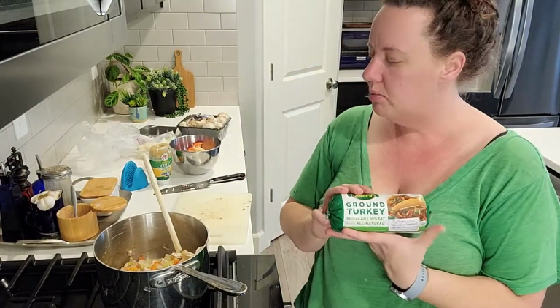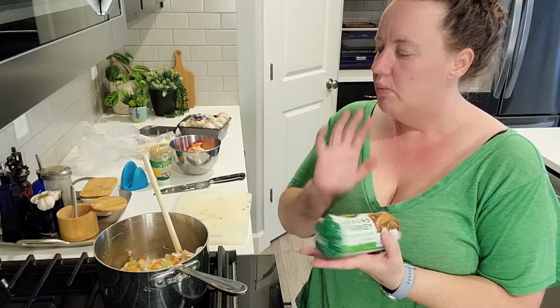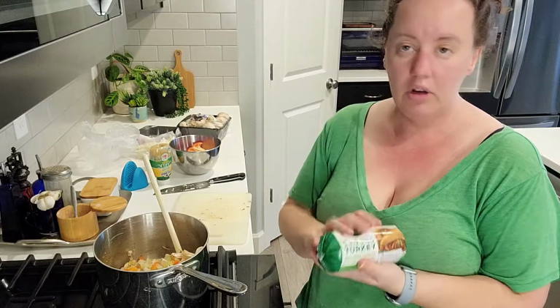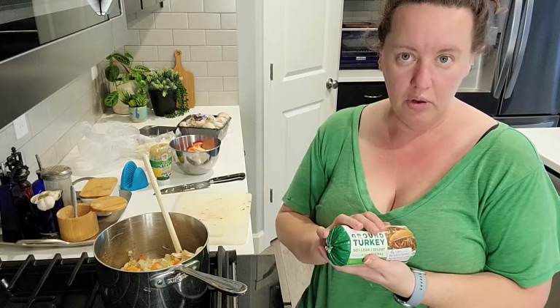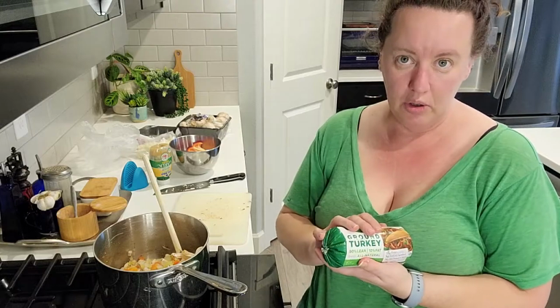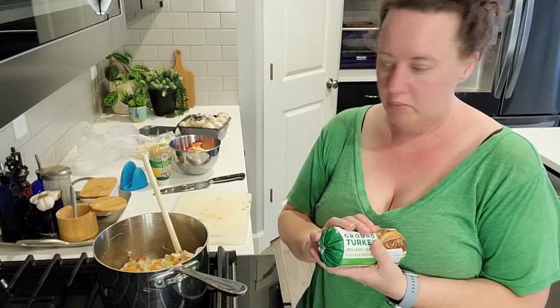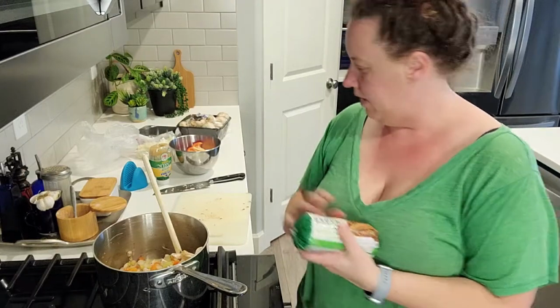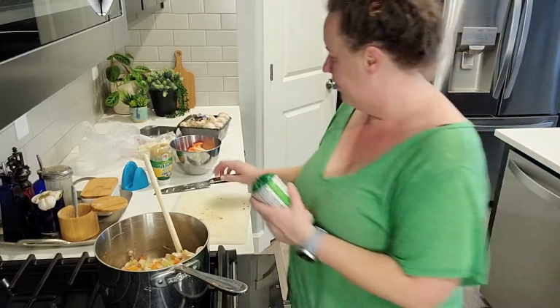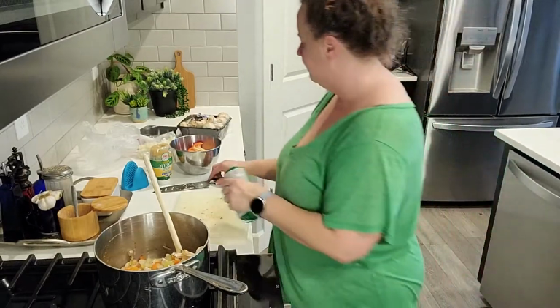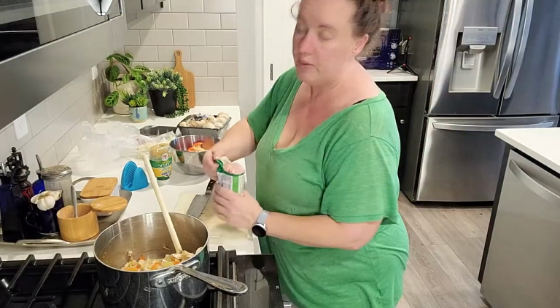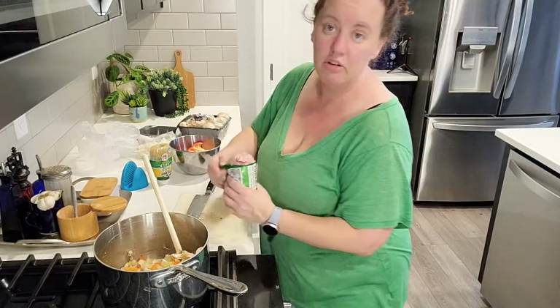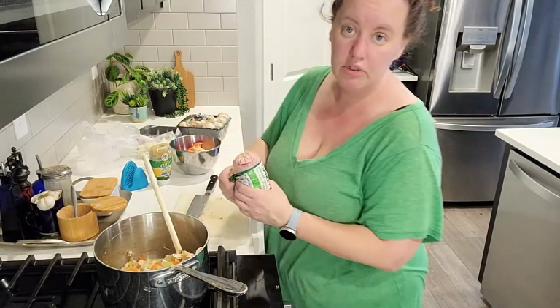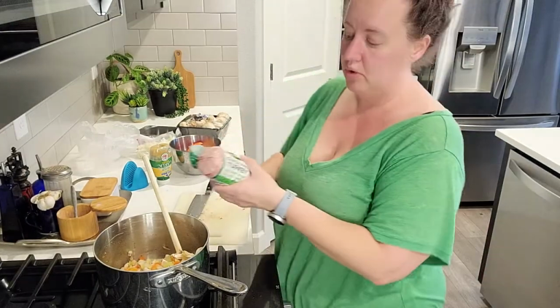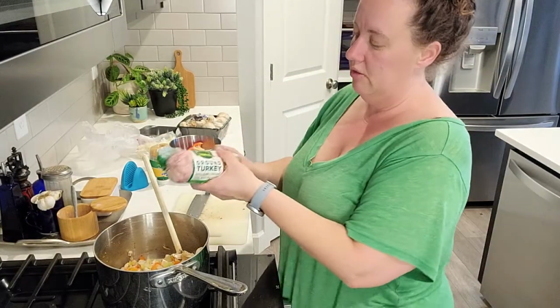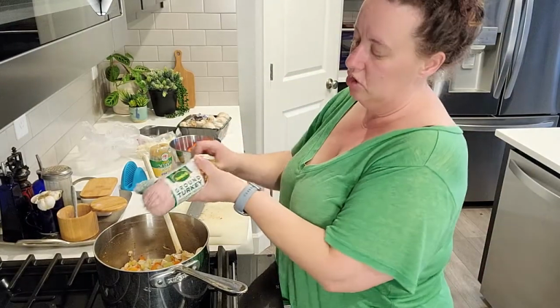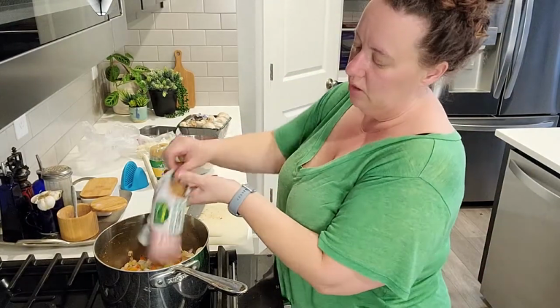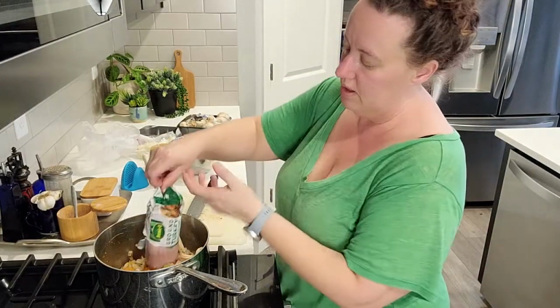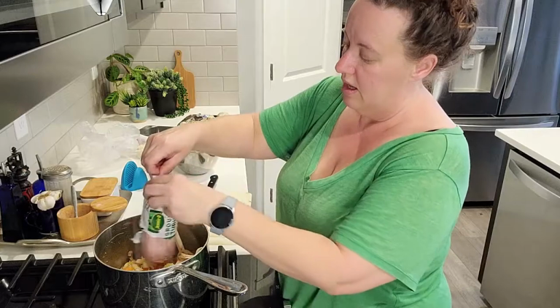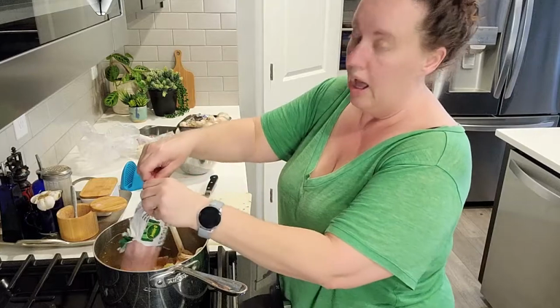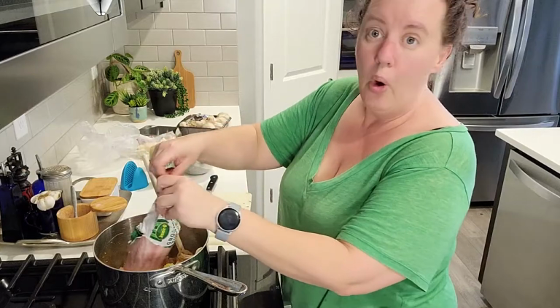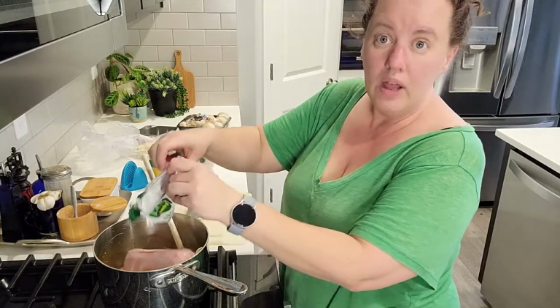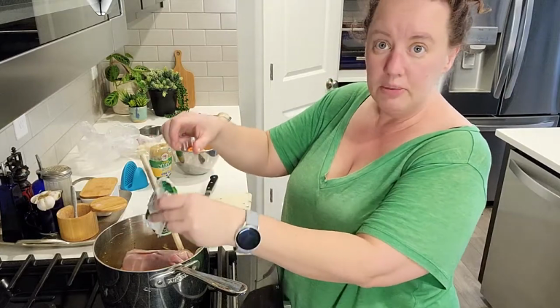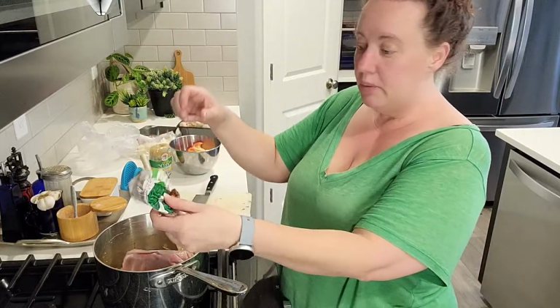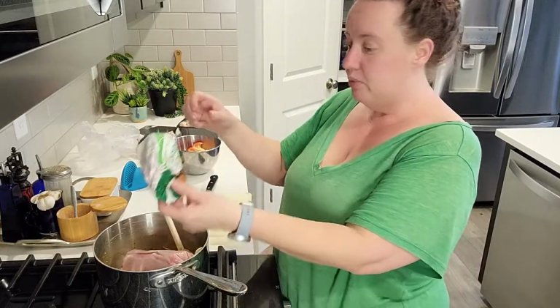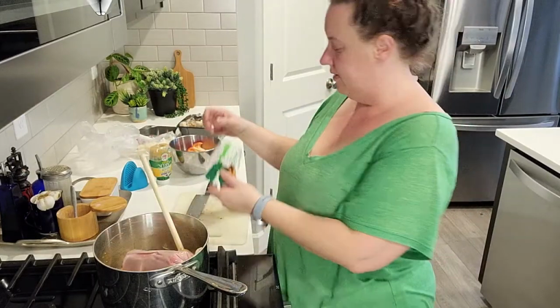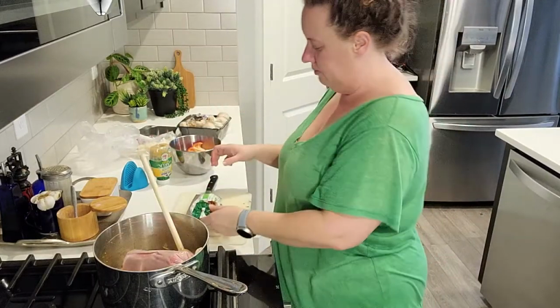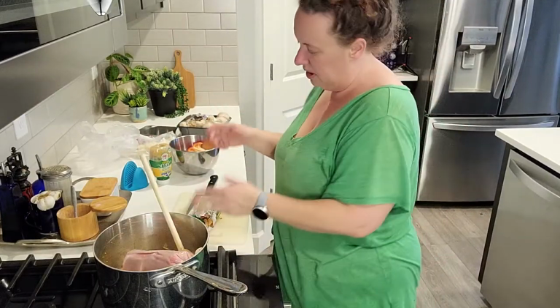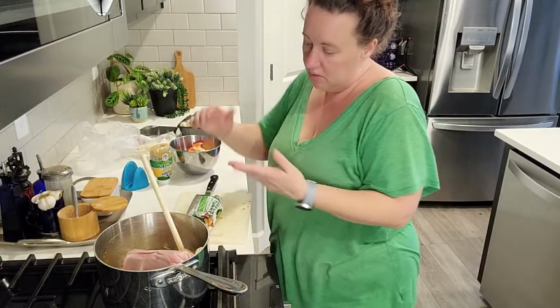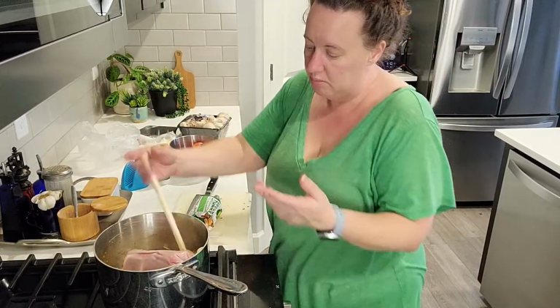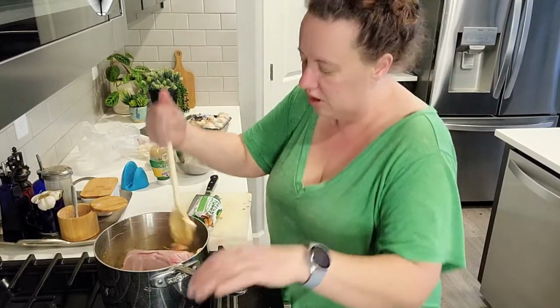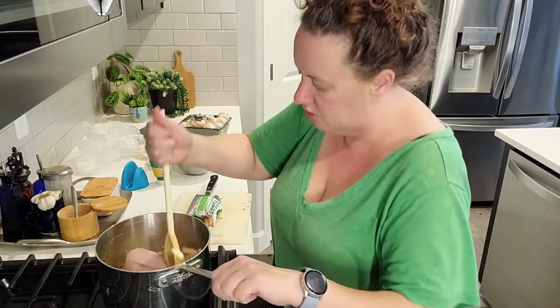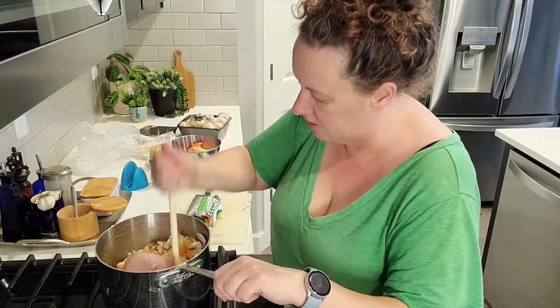Today I'm going to use ground turkey in the soup, but you could also use beef. This week at the grocery store the ground turkey was a whole lot cheaper than the beef prices, so I'm going with turkey this week.